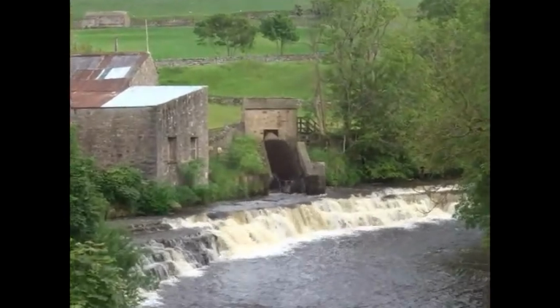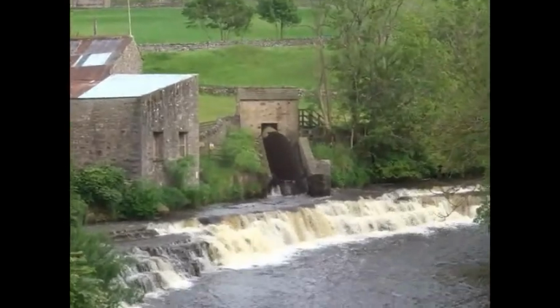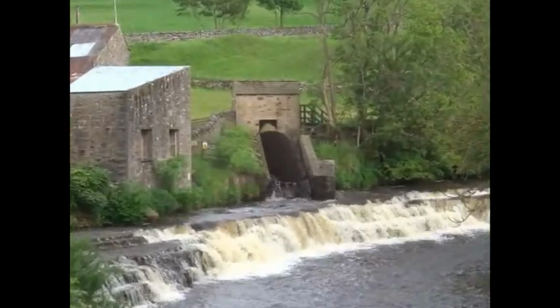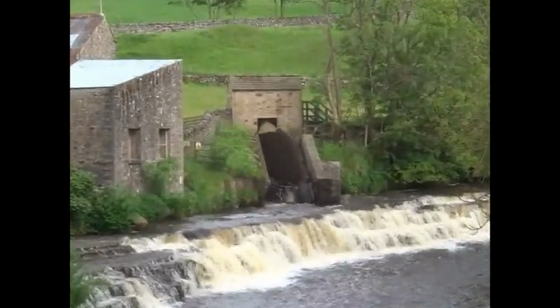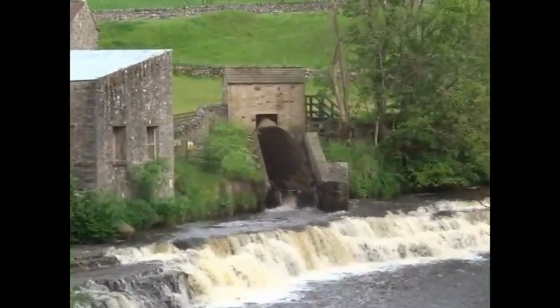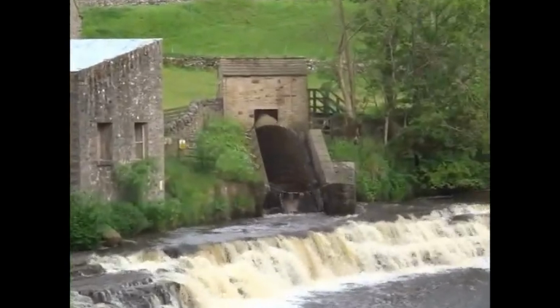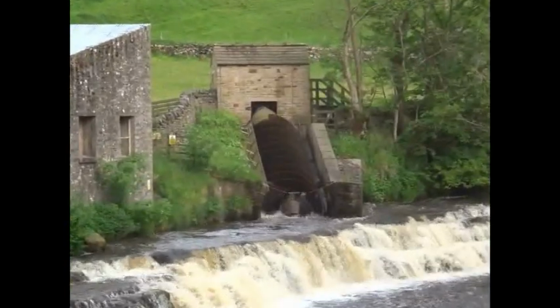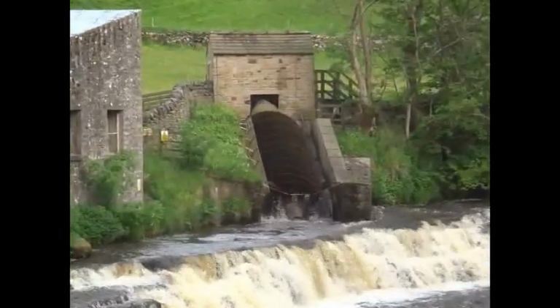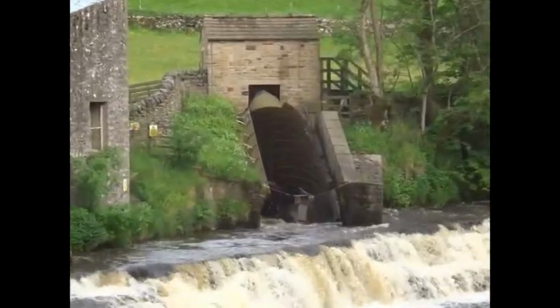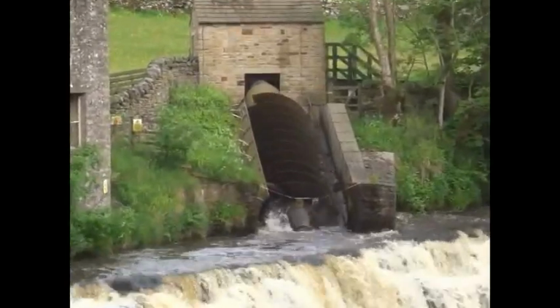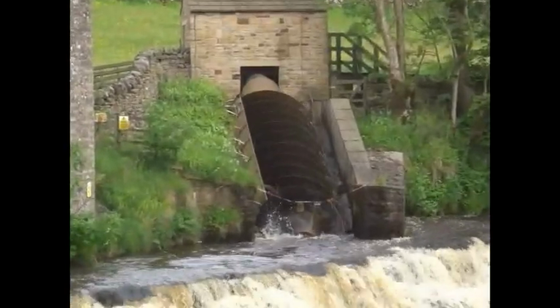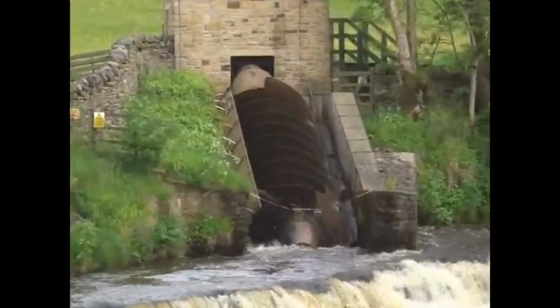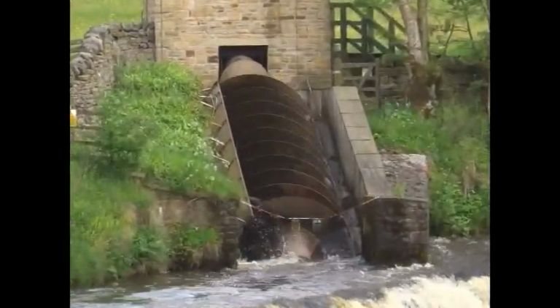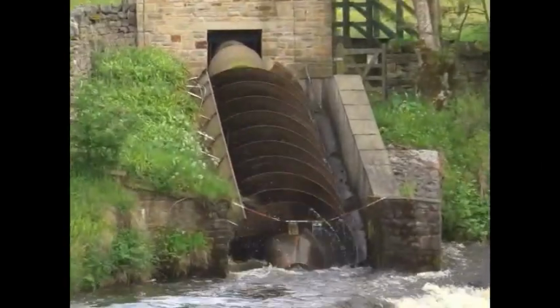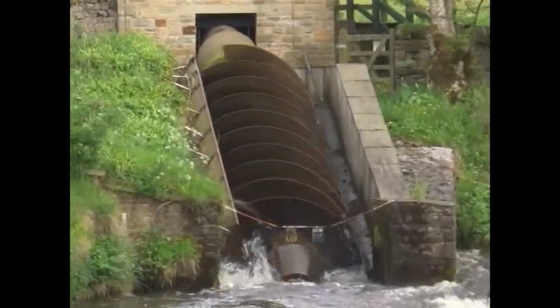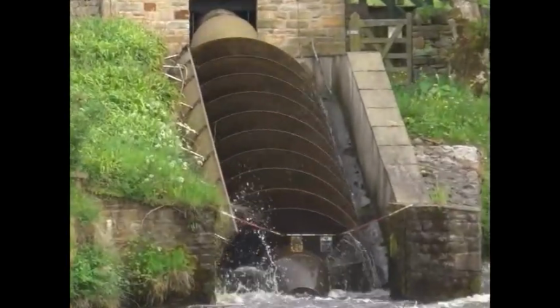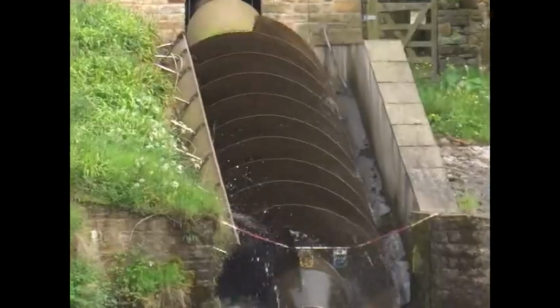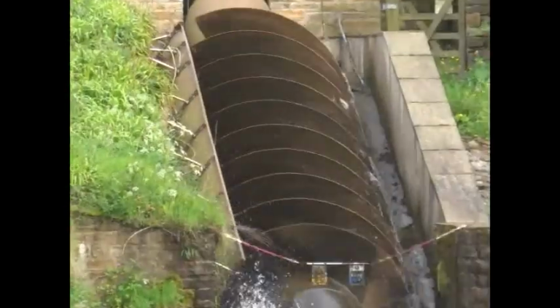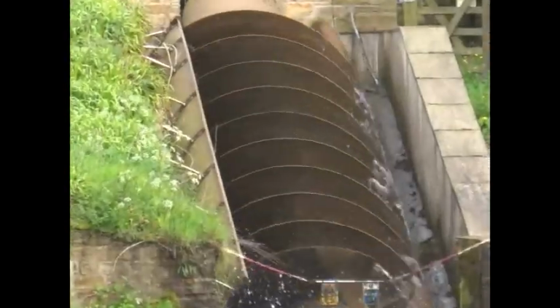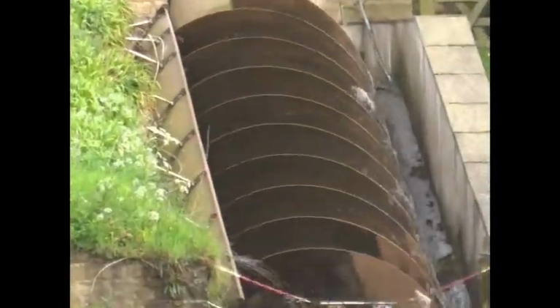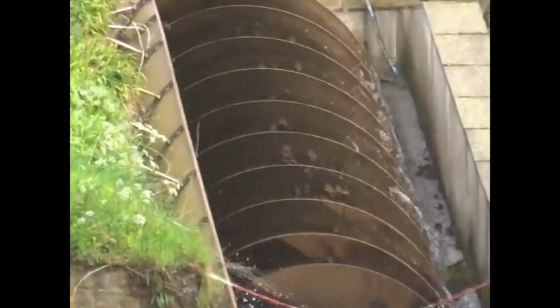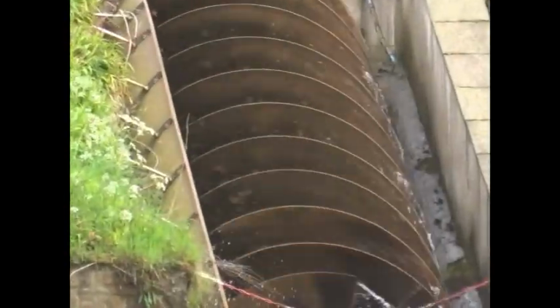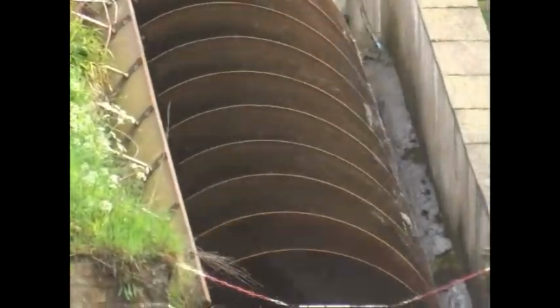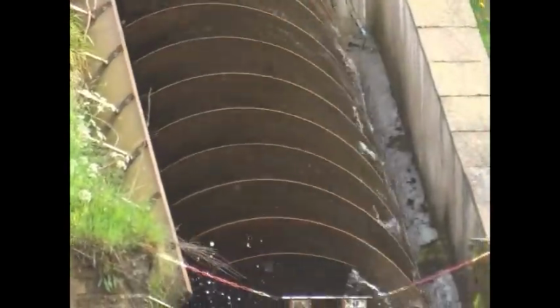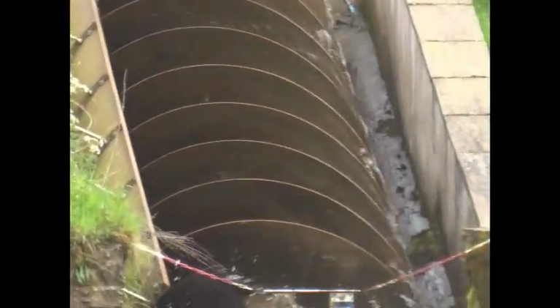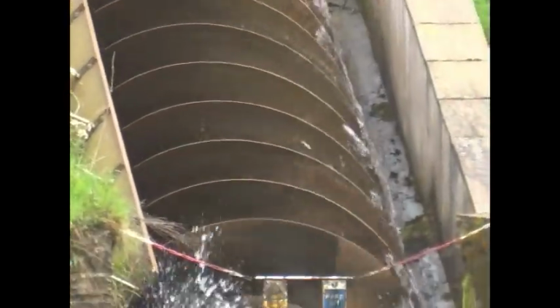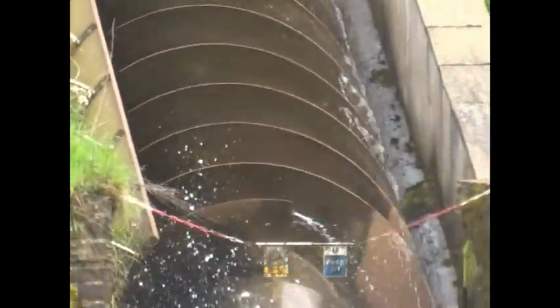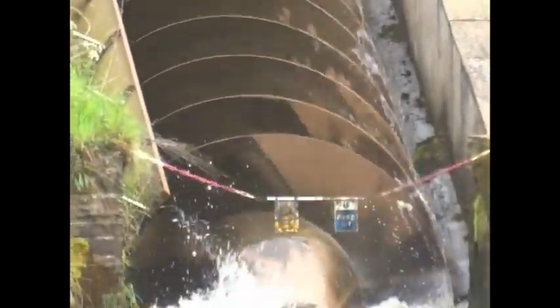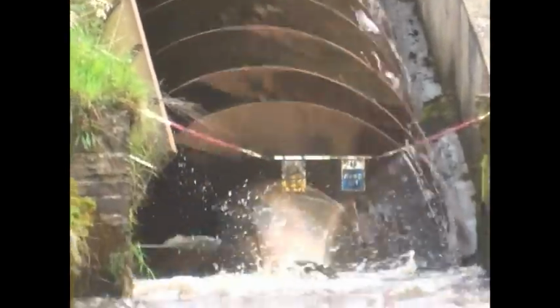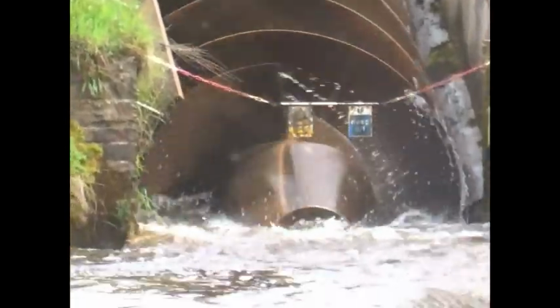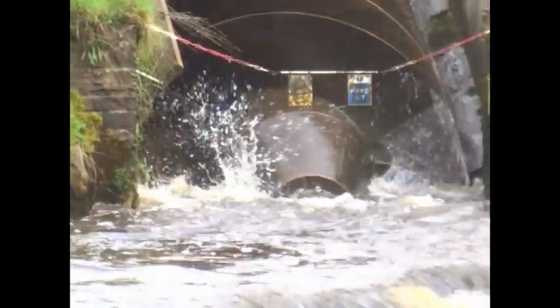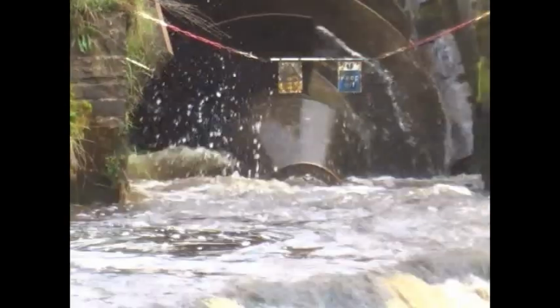The Archimedes screw was built in Germany. It's 26ft long by 7ft wide and turns a 45kW generator.